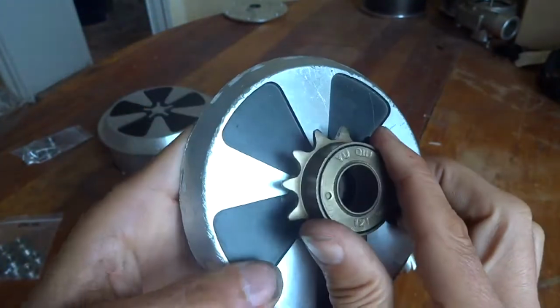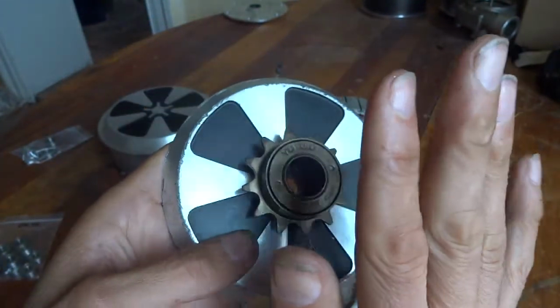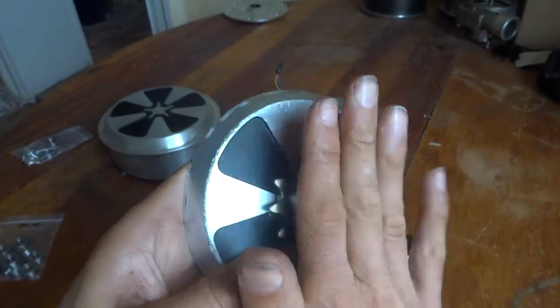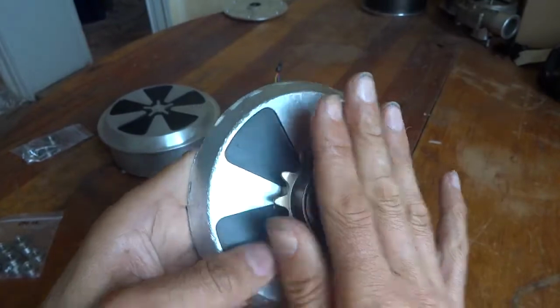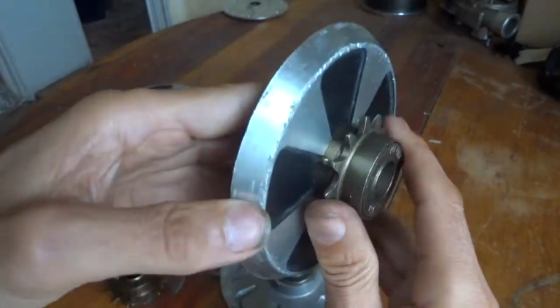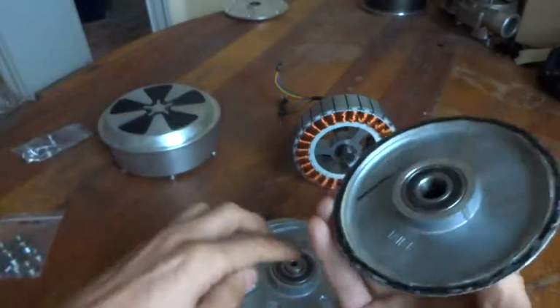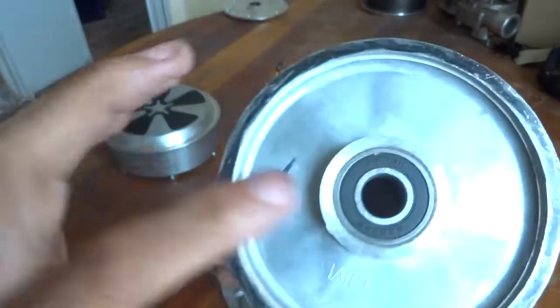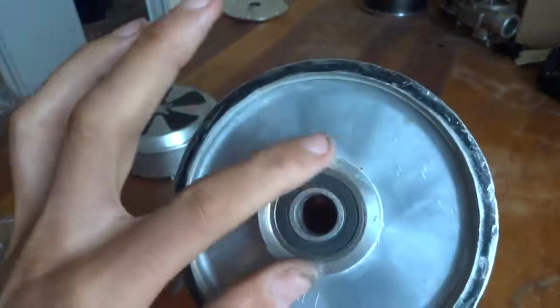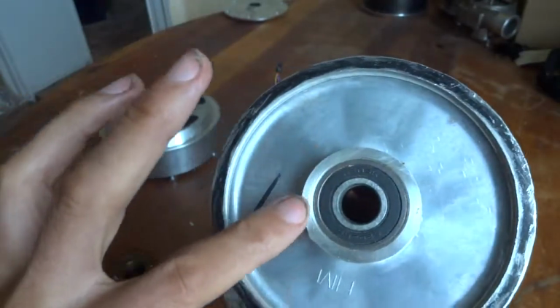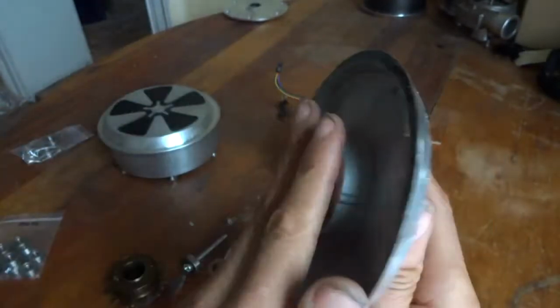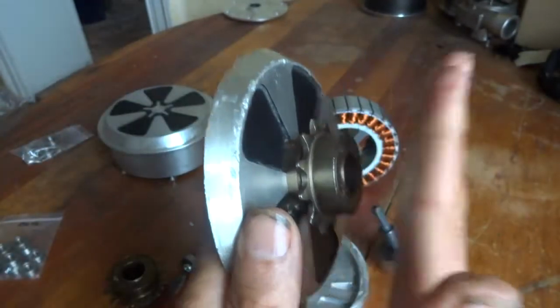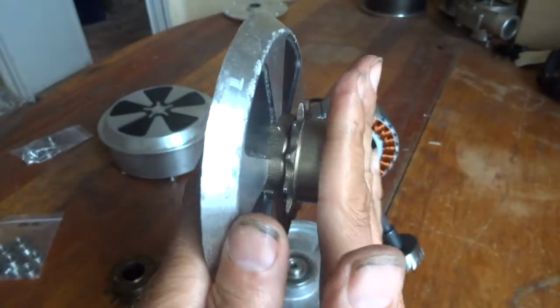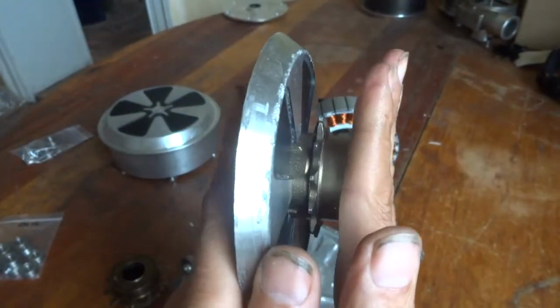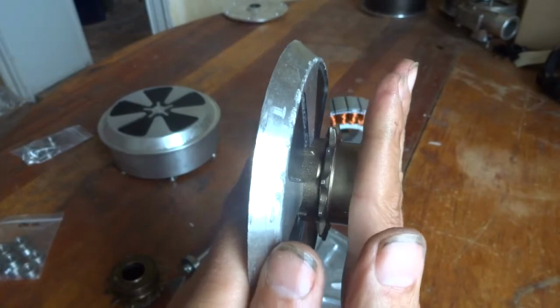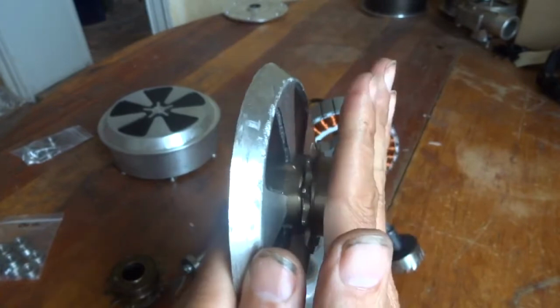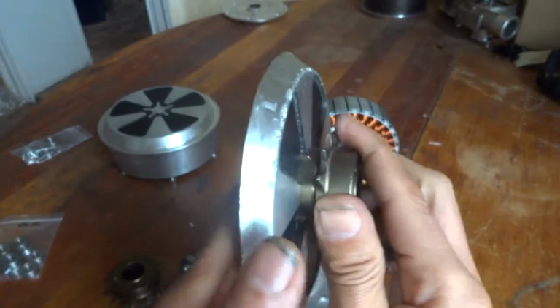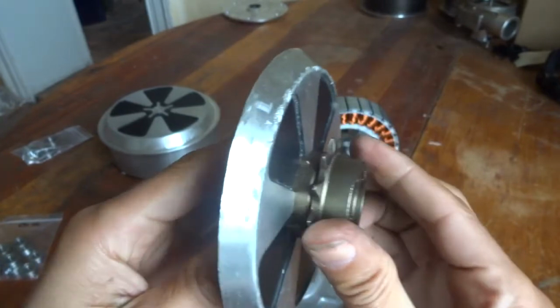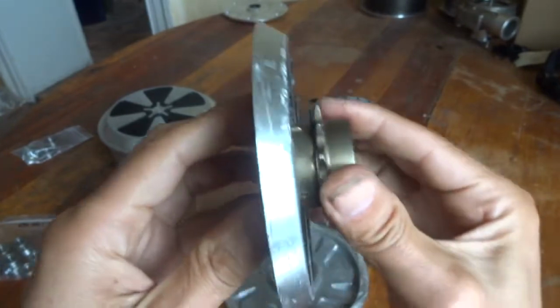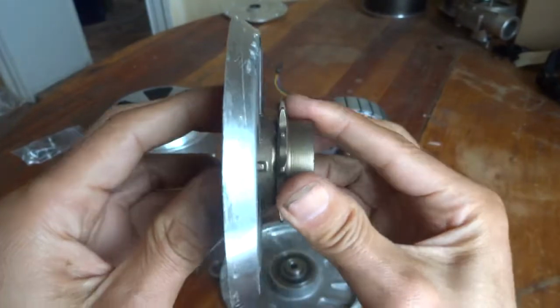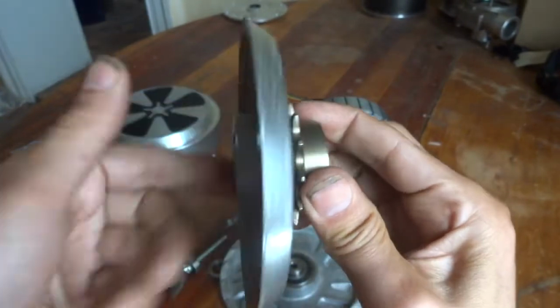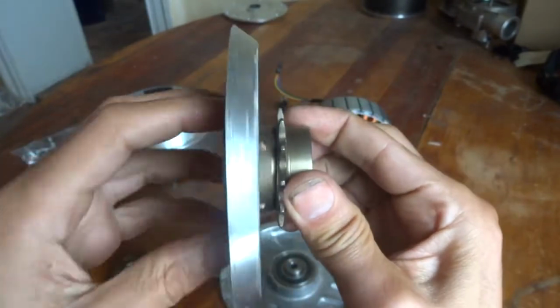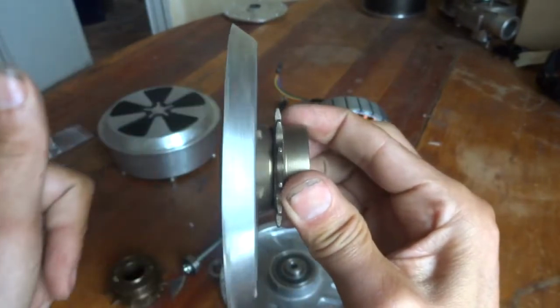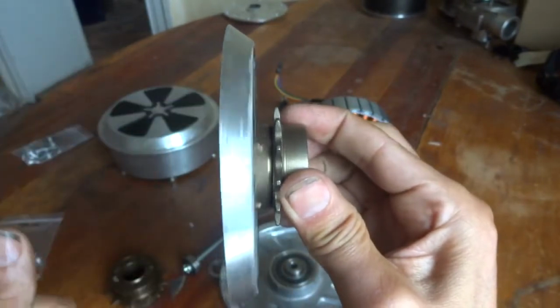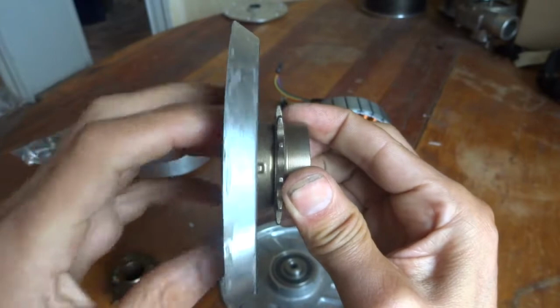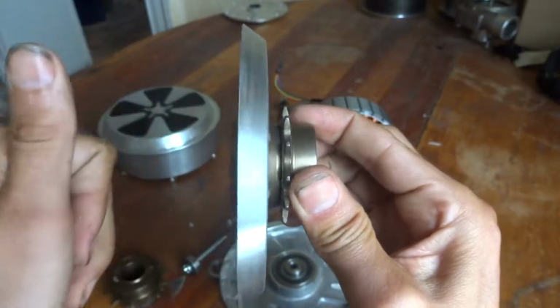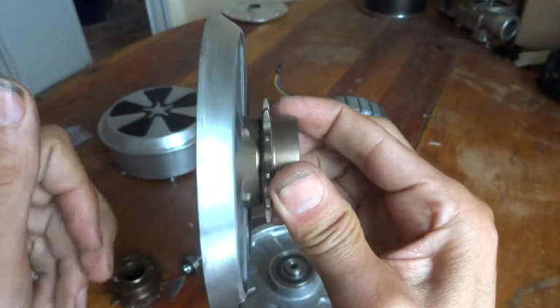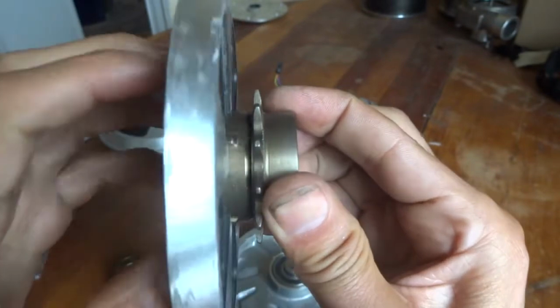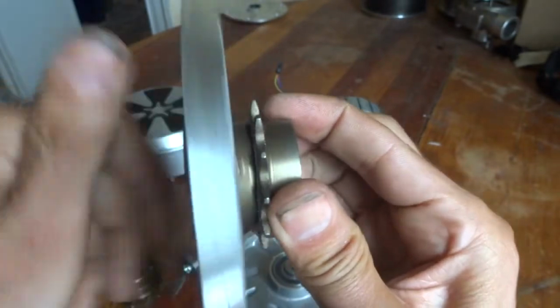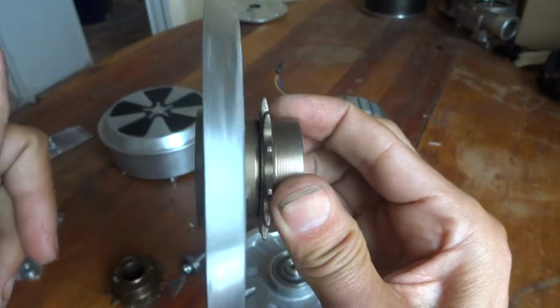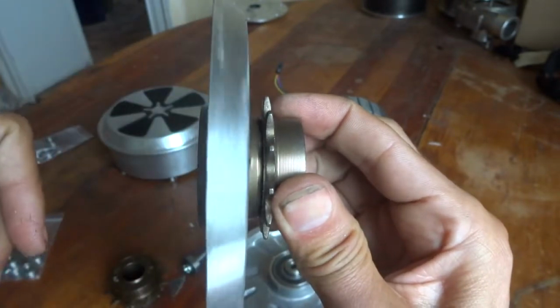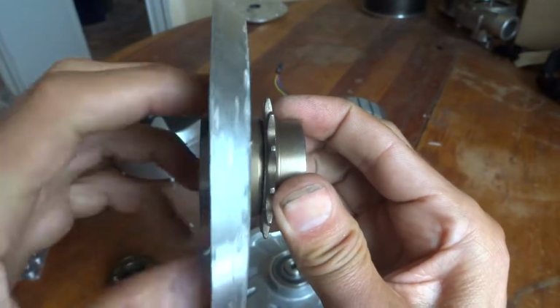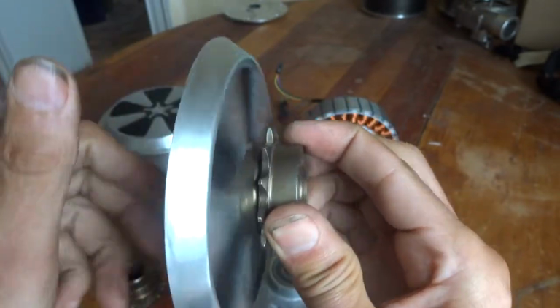really can be pushed right onto the bearing so that it becomes absolutely horizontal and flat. You can see now that's okay.